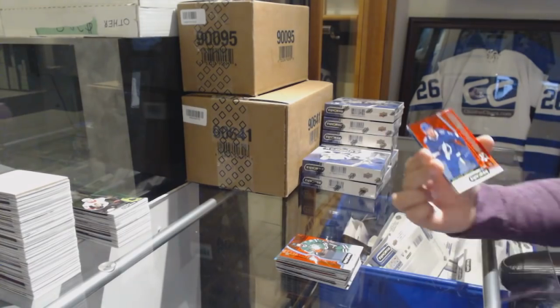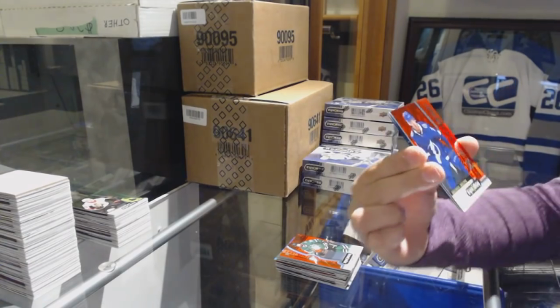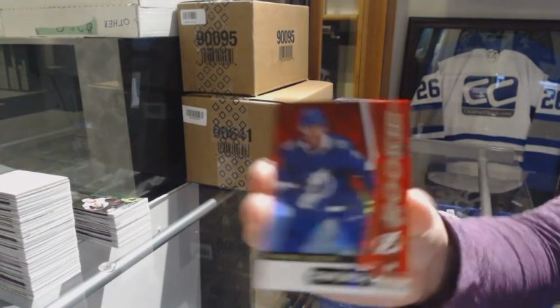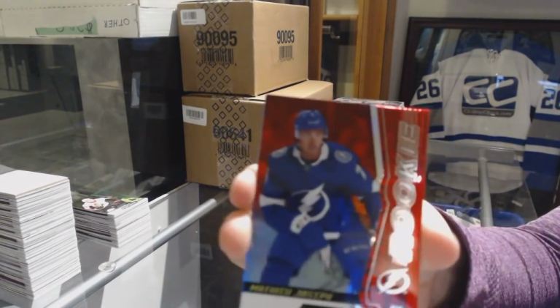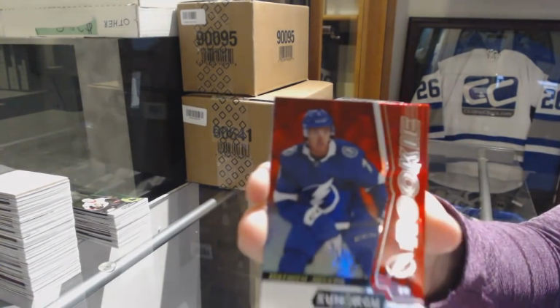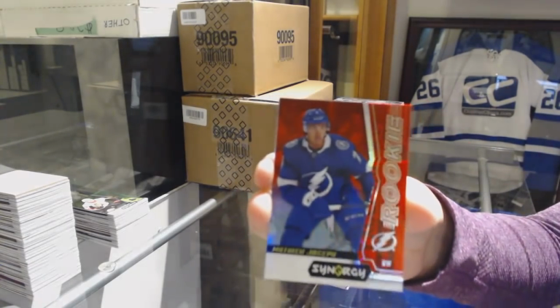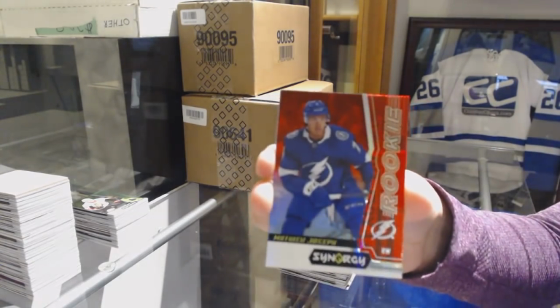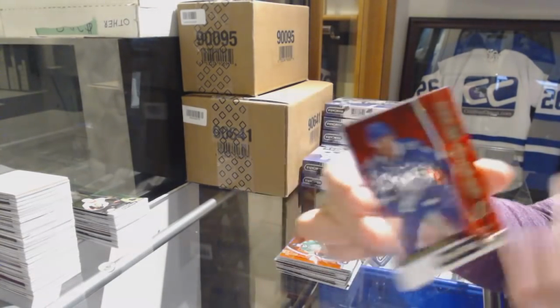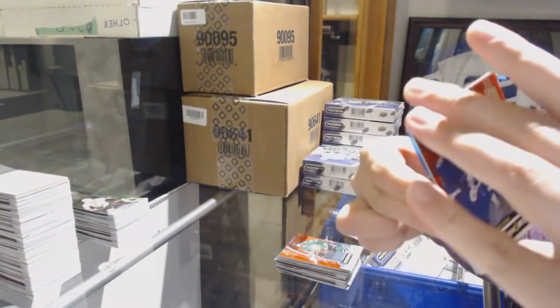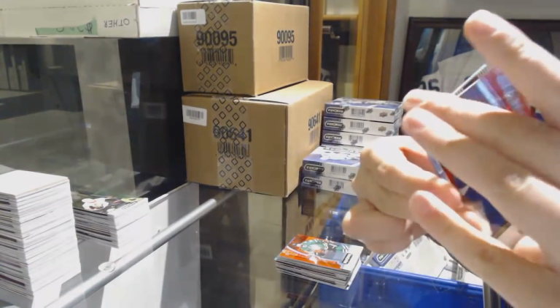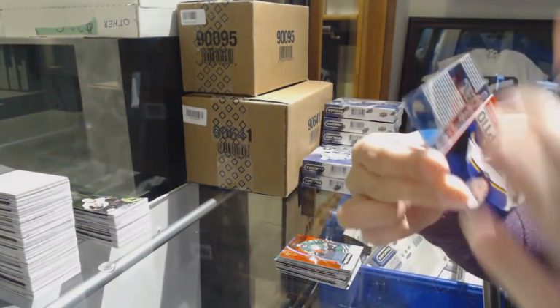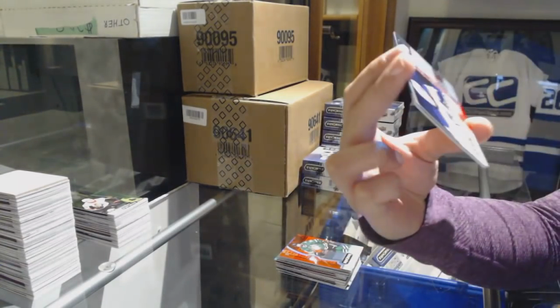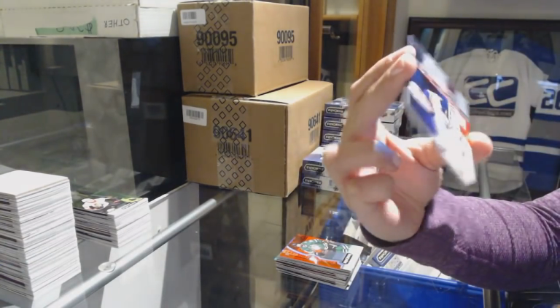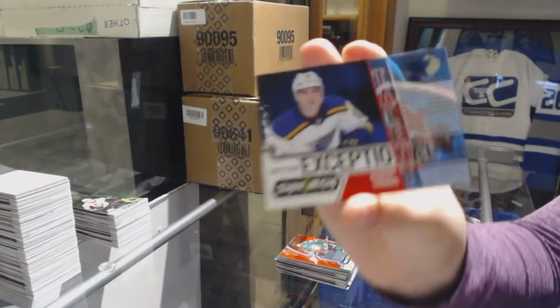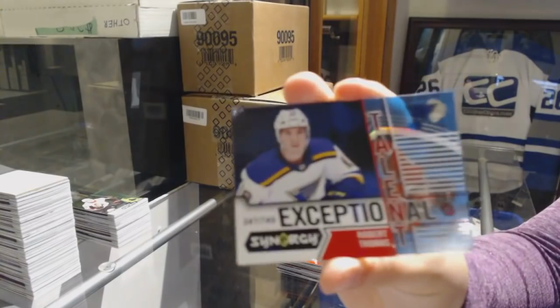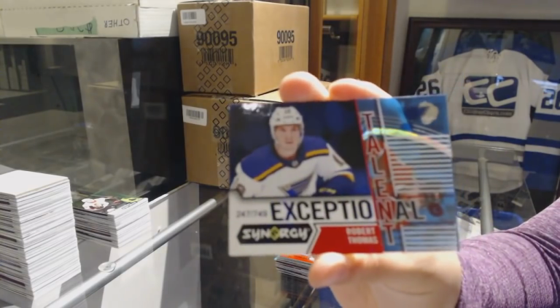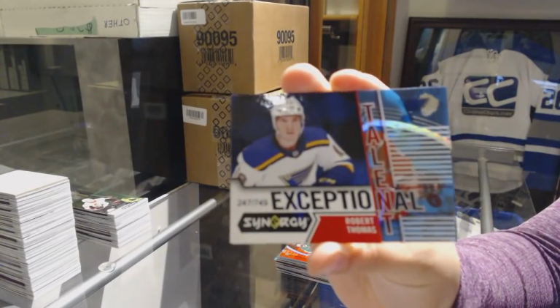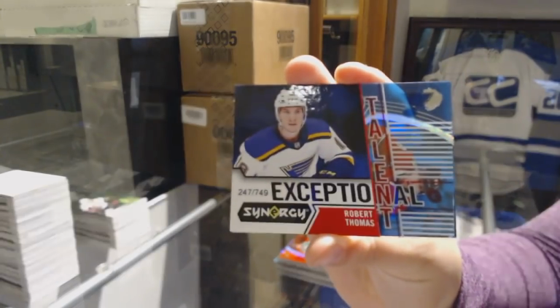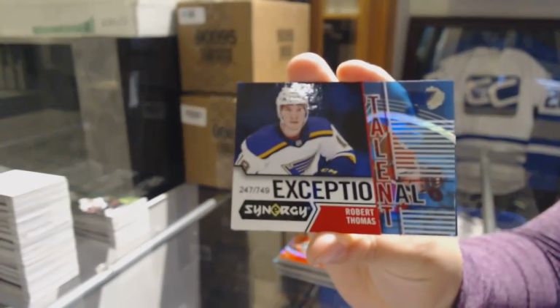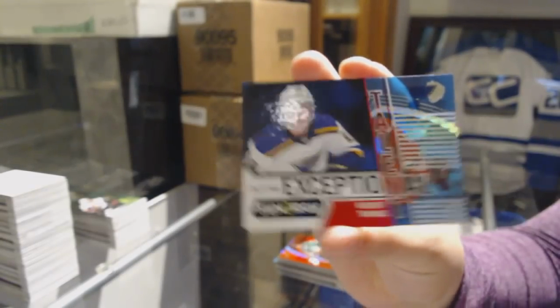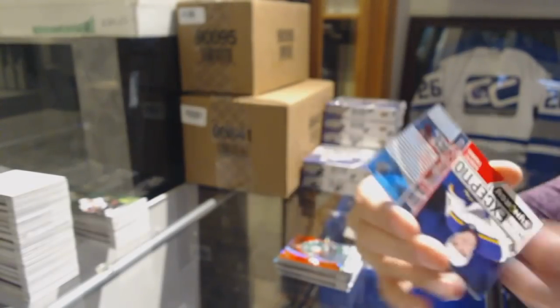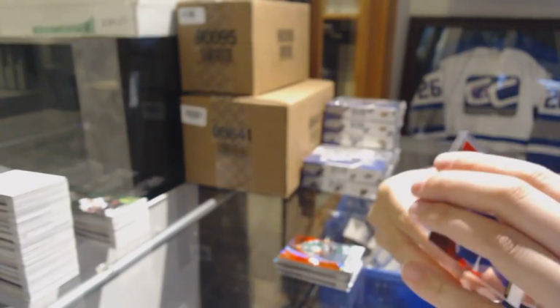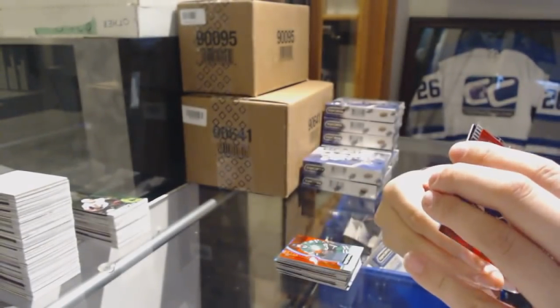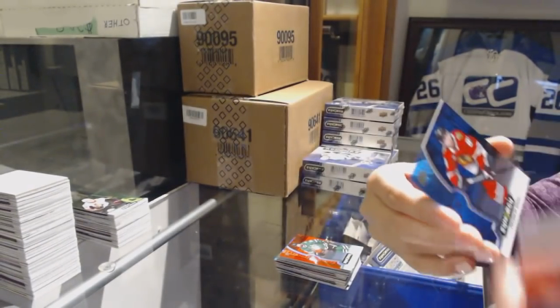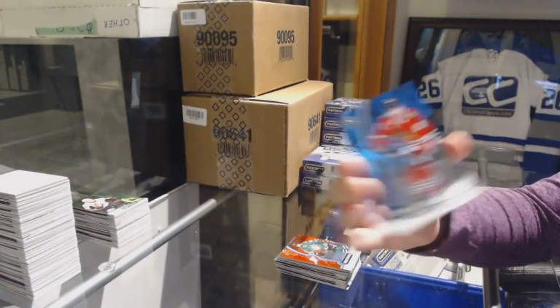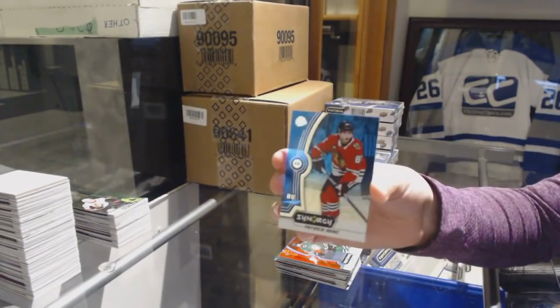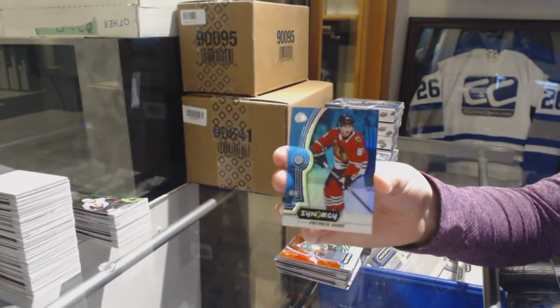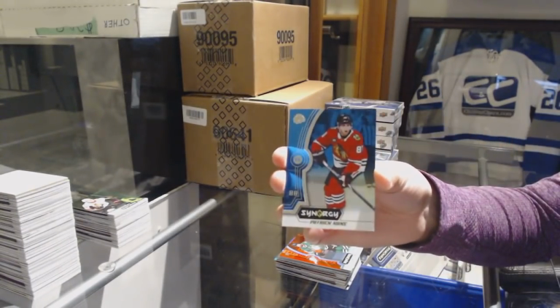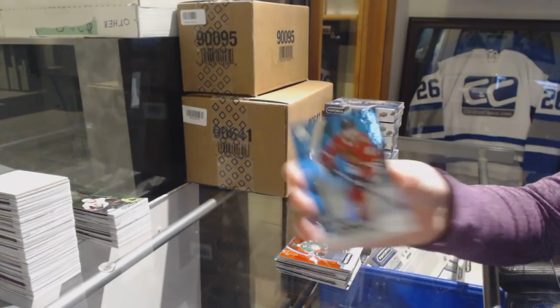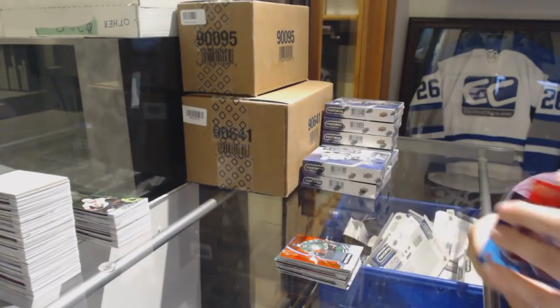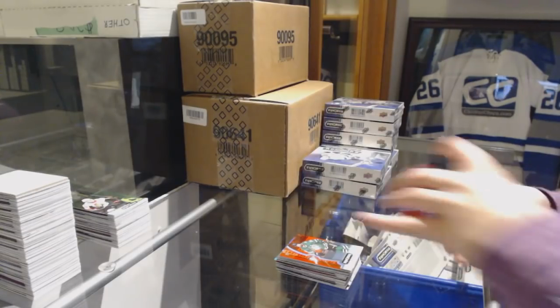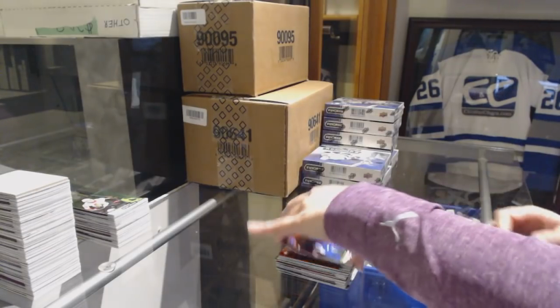We've got a red rookie of Matthew Joseph for the Tampa Bay Lightning. Exceptional Talent number to 749 for the Blues, Robert Thomas. And a Patrick Kane Chicago Blackhawks Blue.